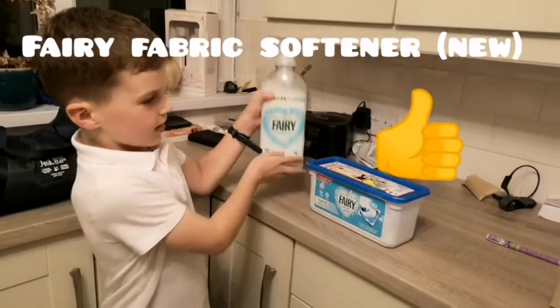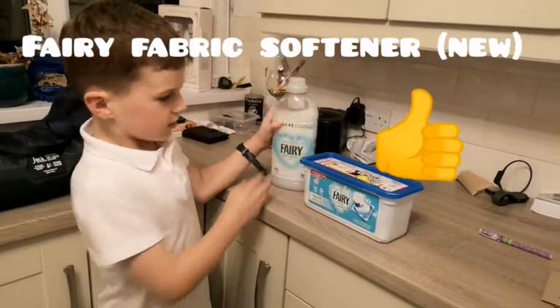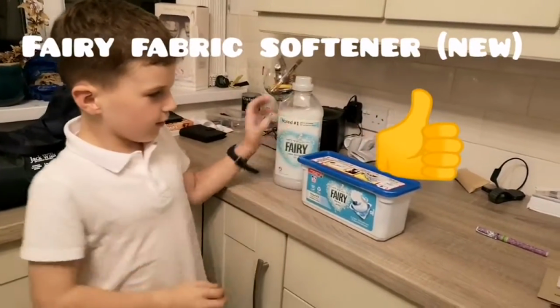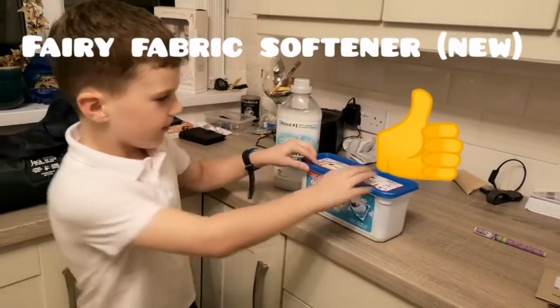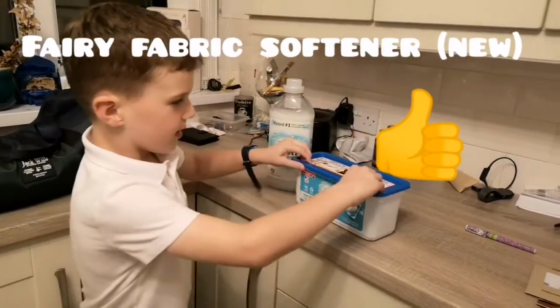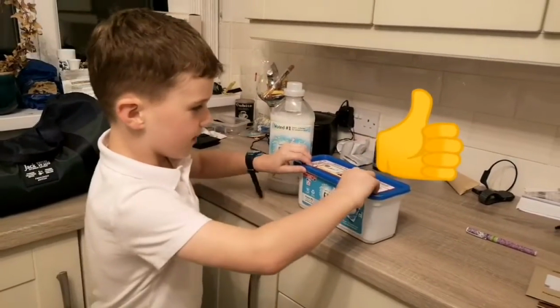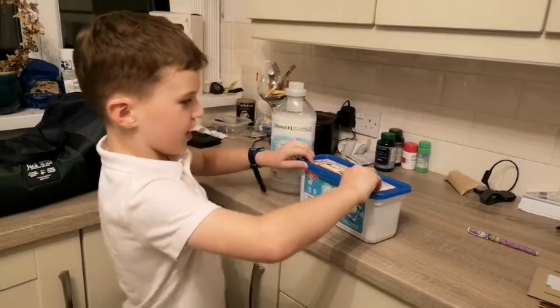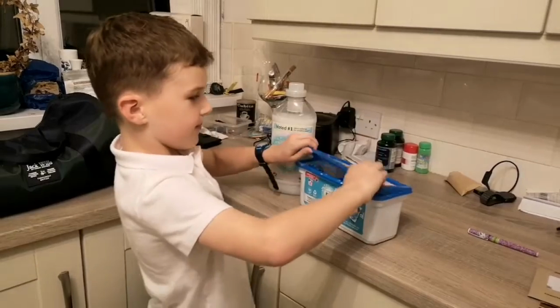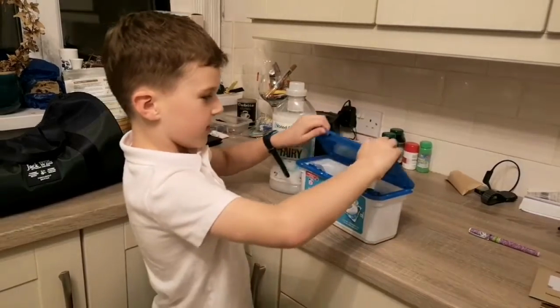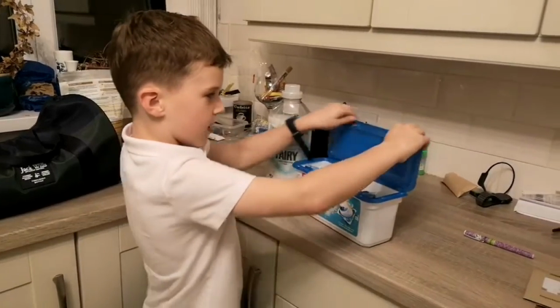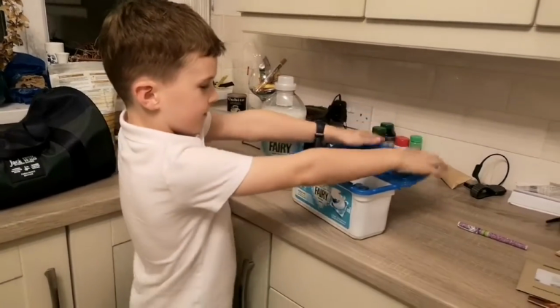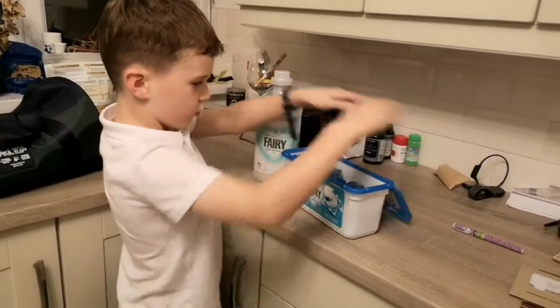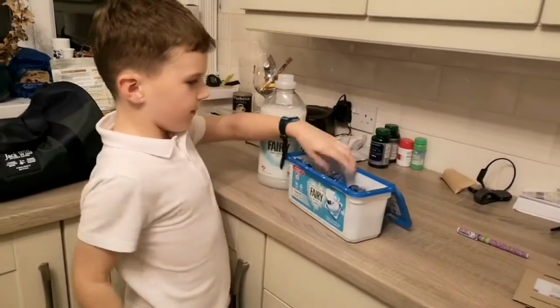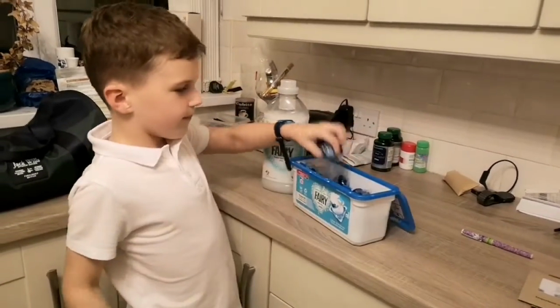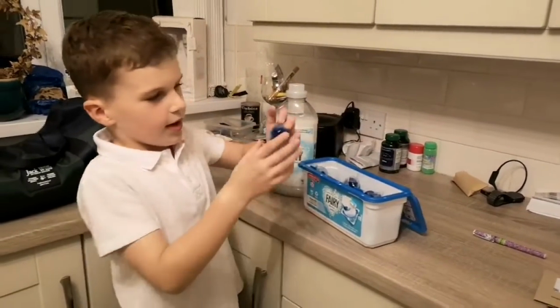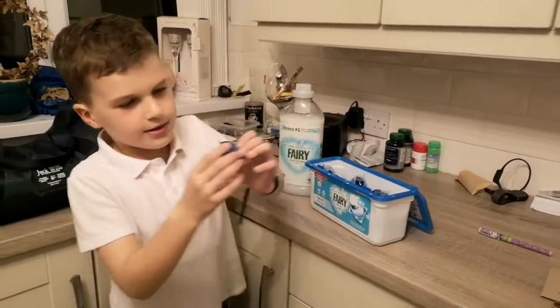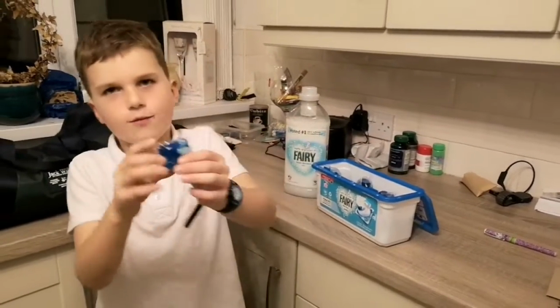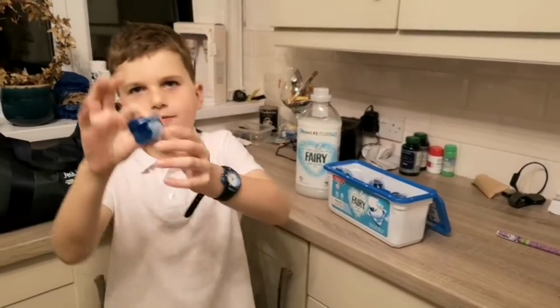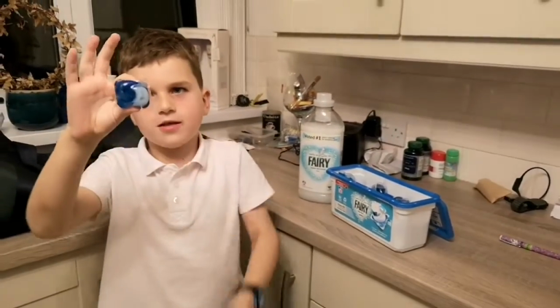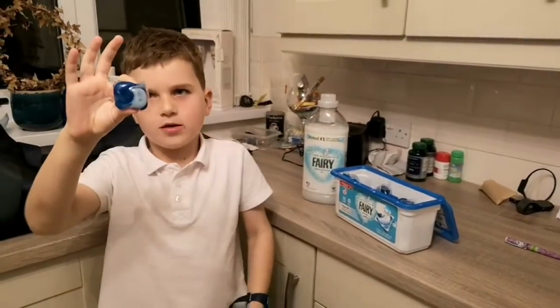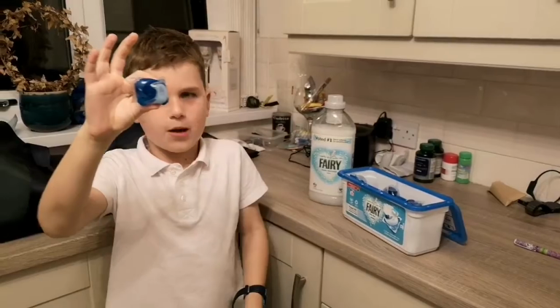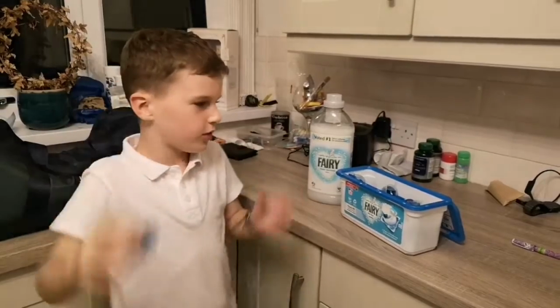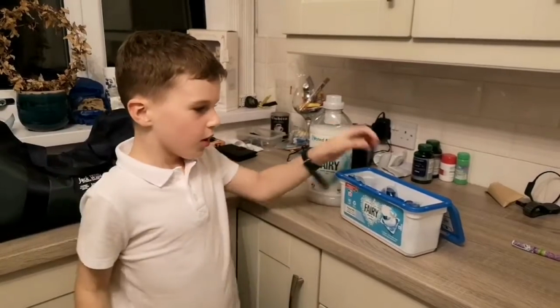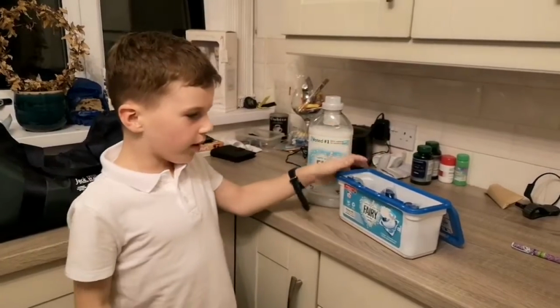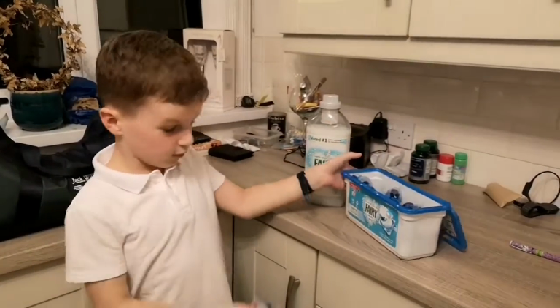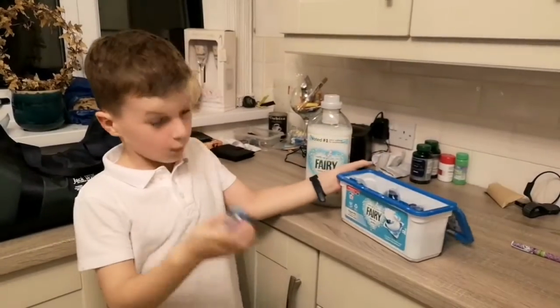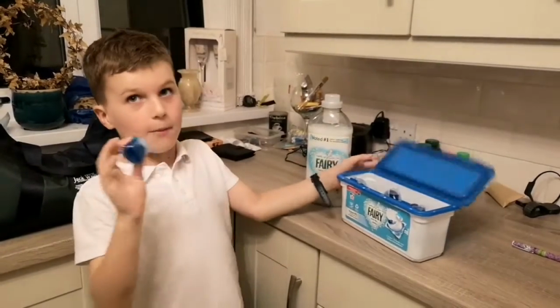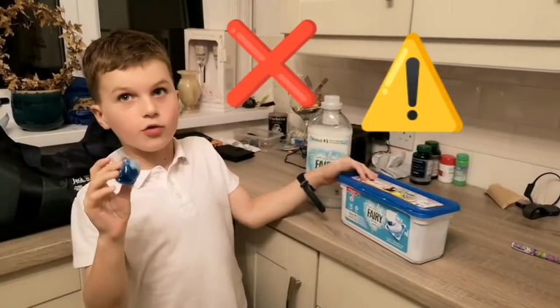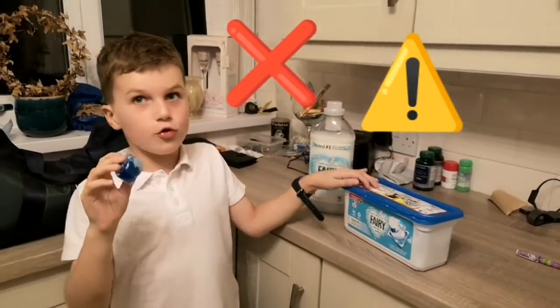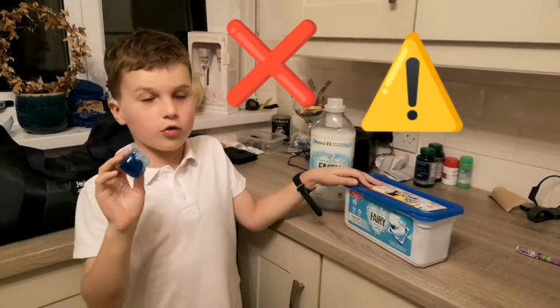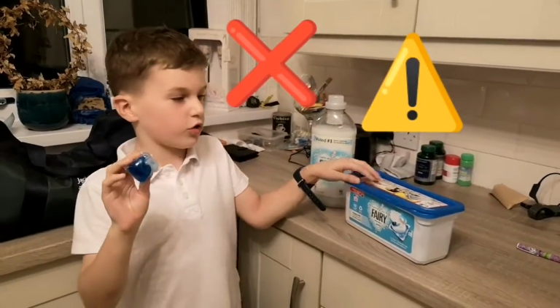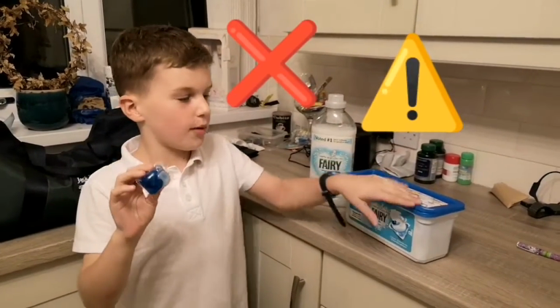So you push it and push up and you have one of these special pods. One of the rules with the pods: do not squash them.